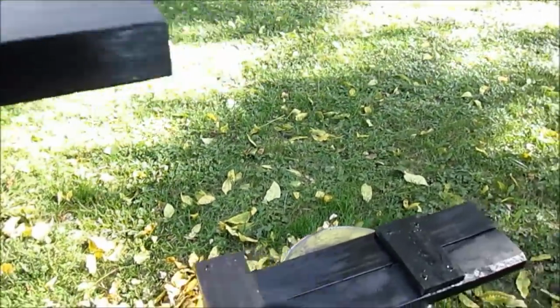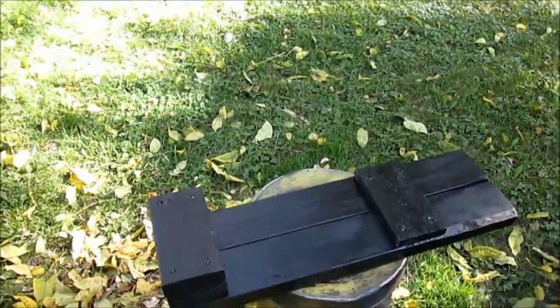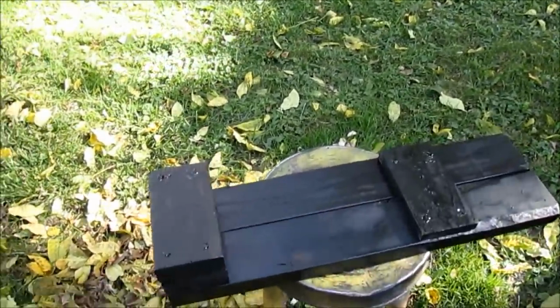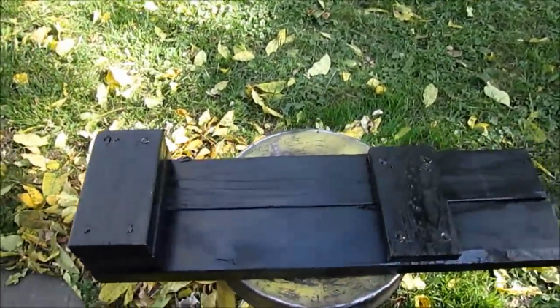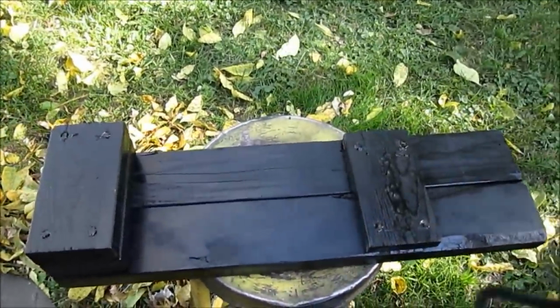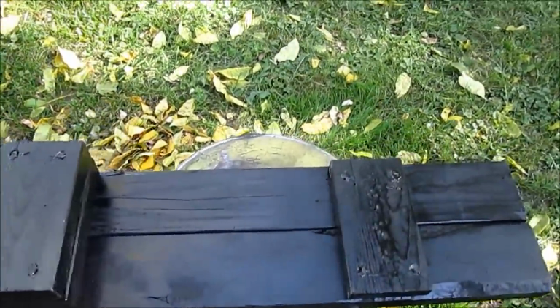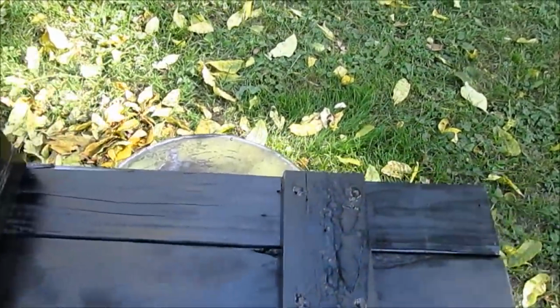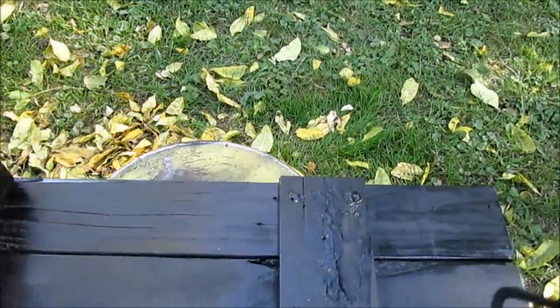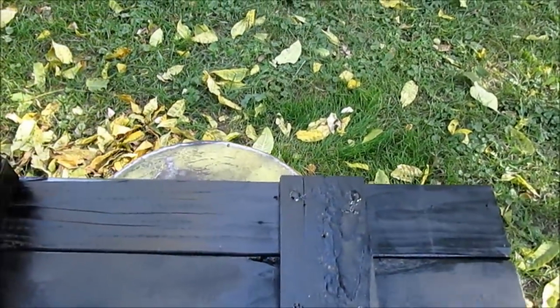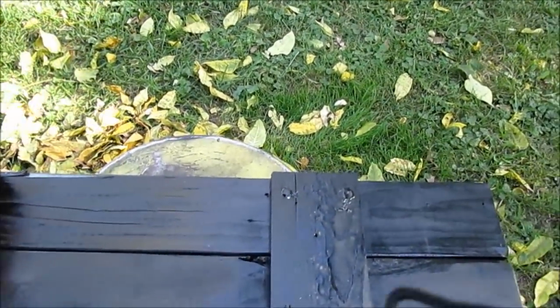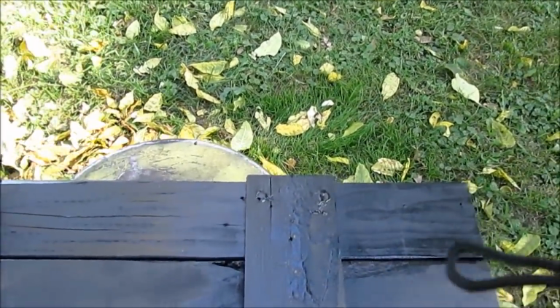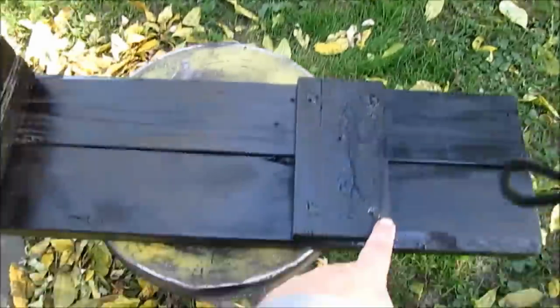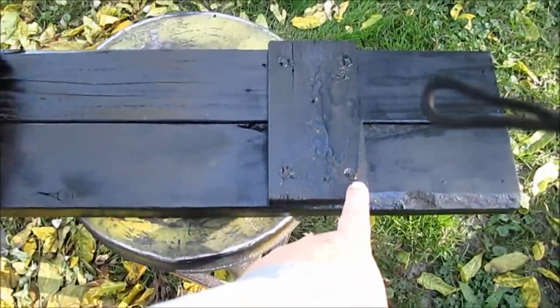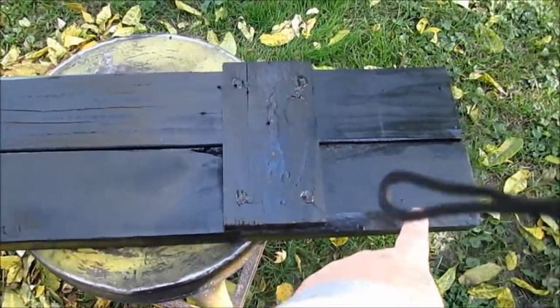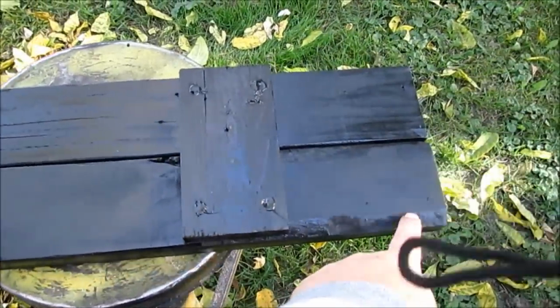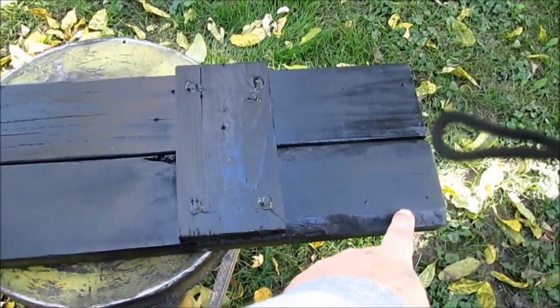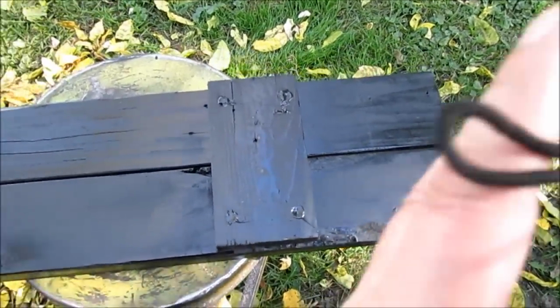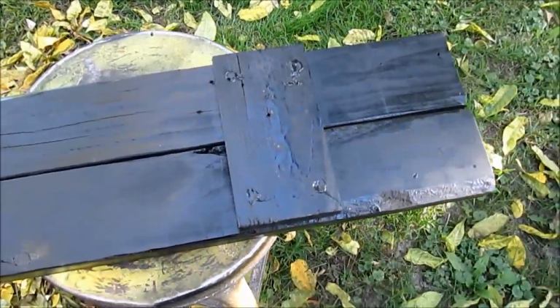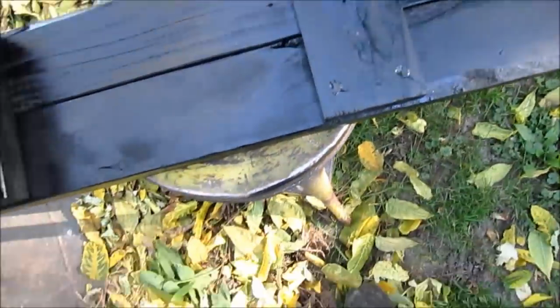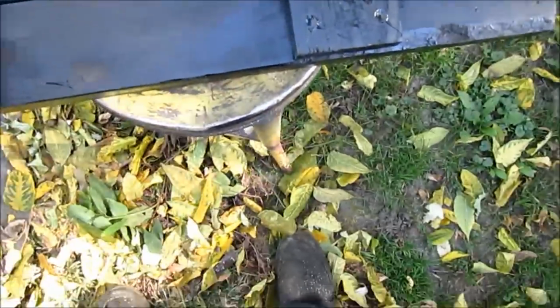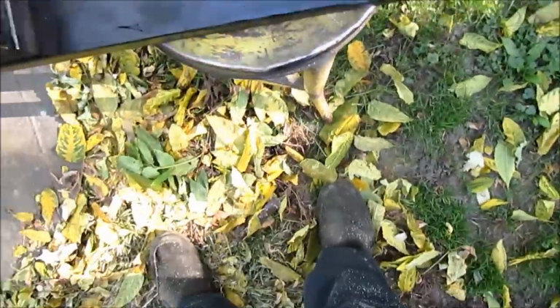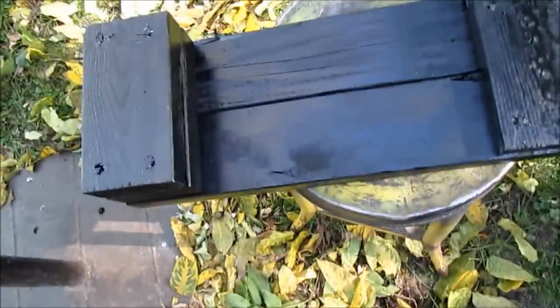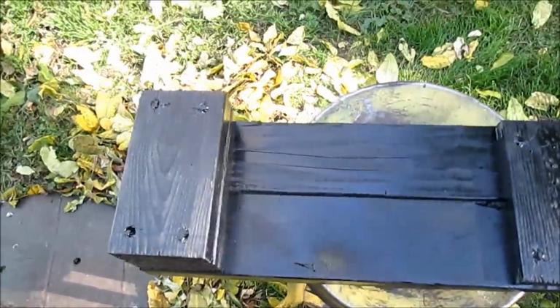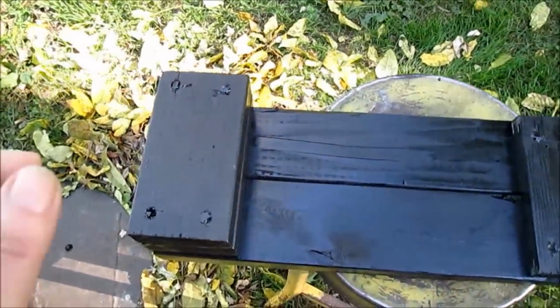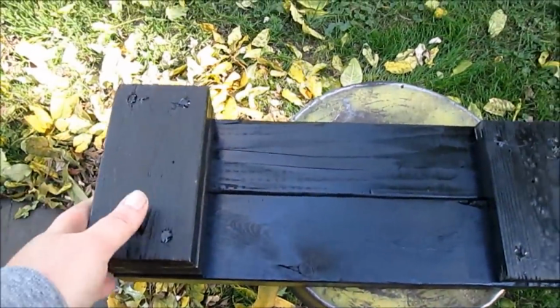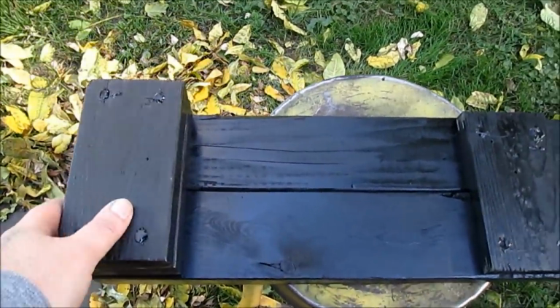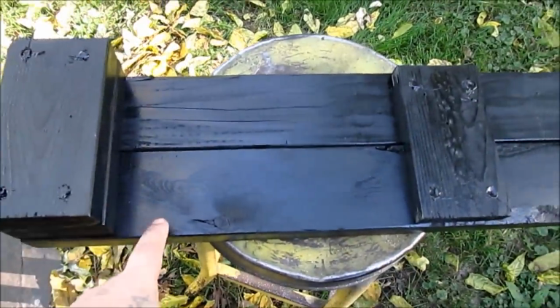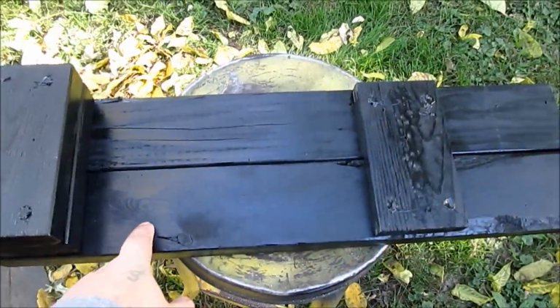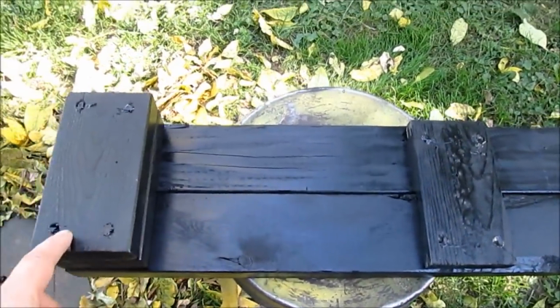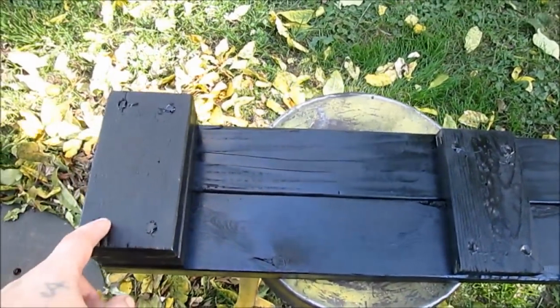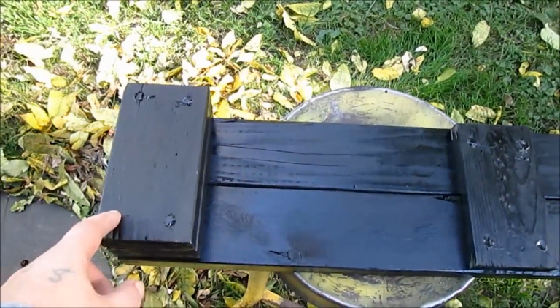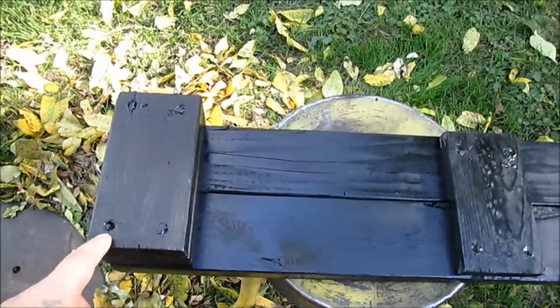And there's what the bottom looks like. Piece of 1x4. Put it up far enough so this will touch the ground. Two 2x4s — these are 2 feet long, whatever these are.